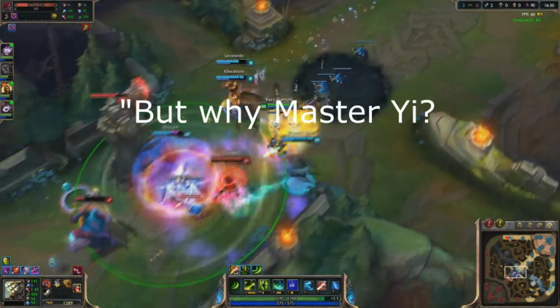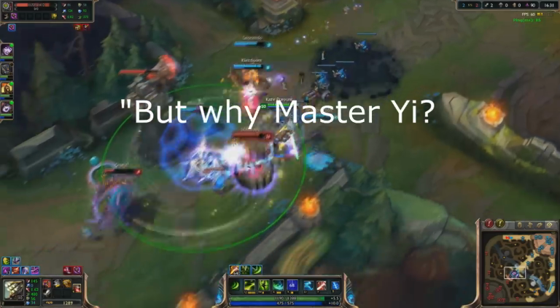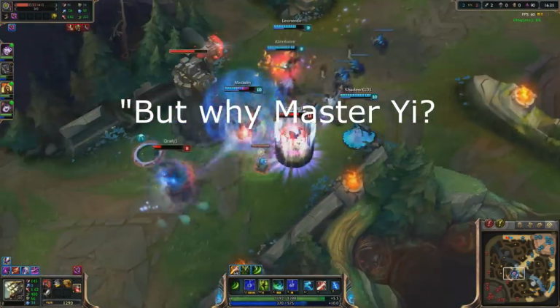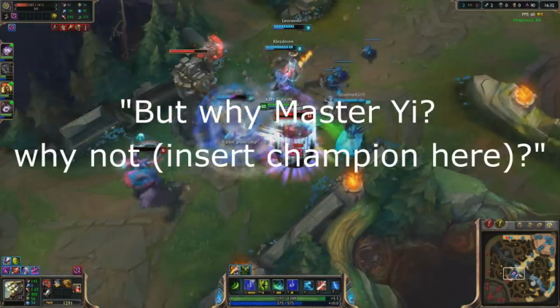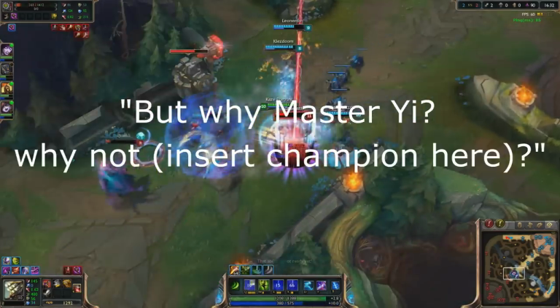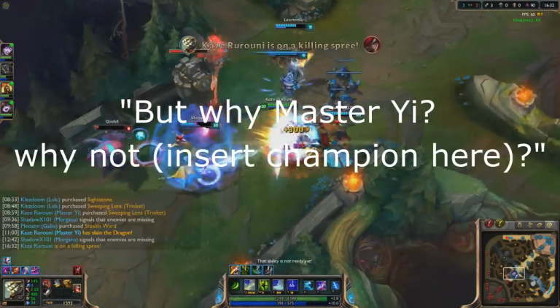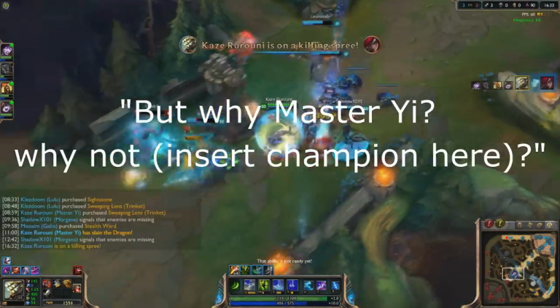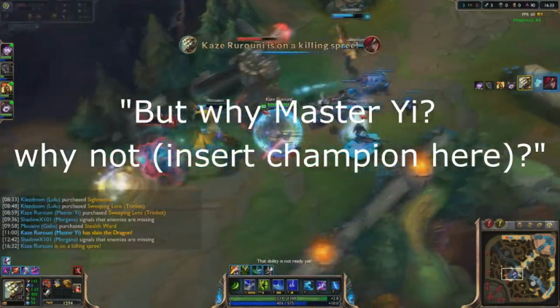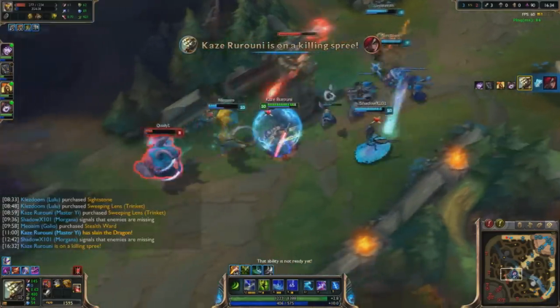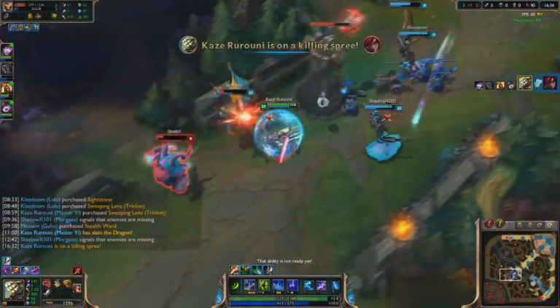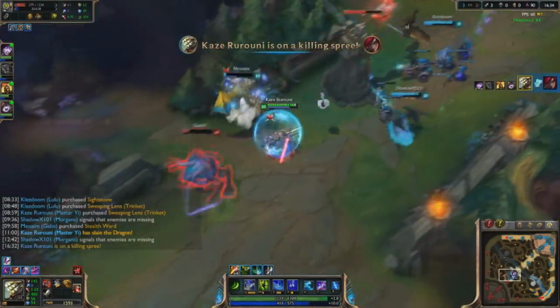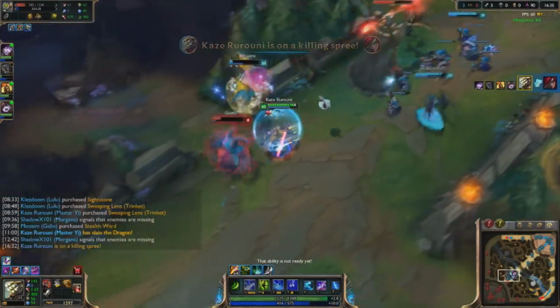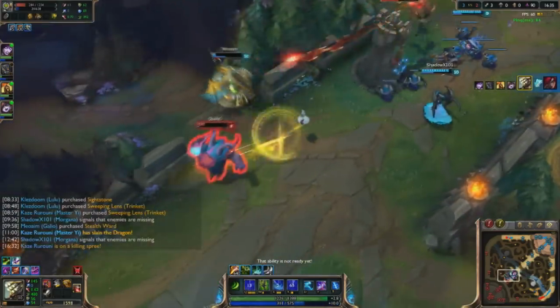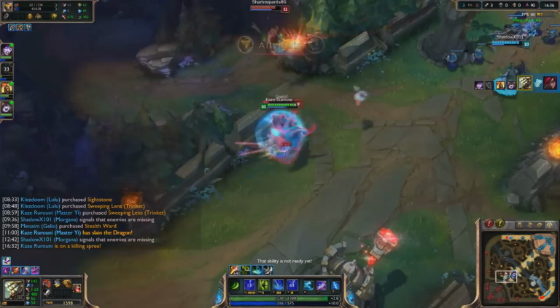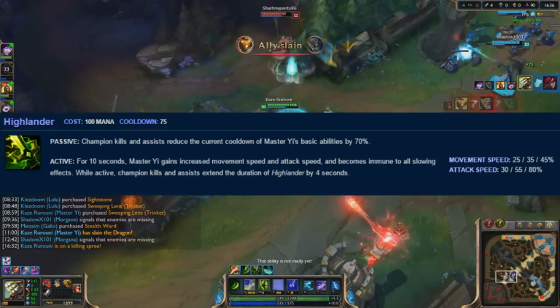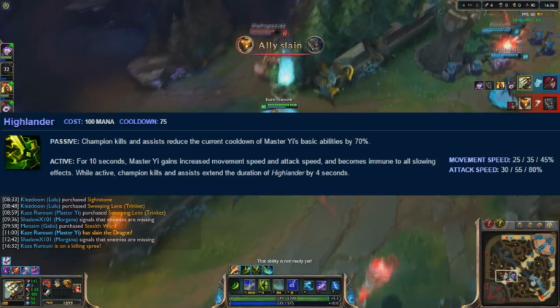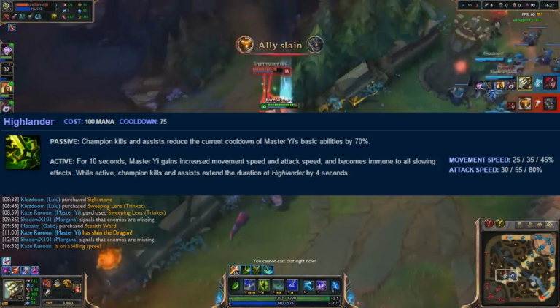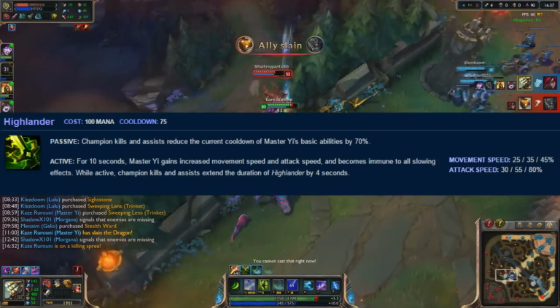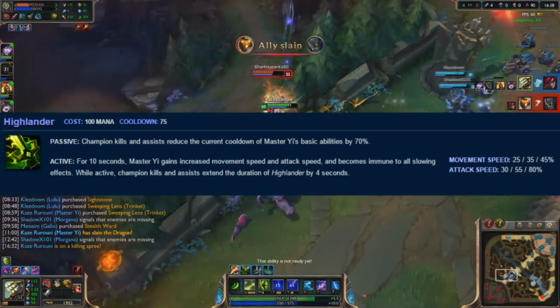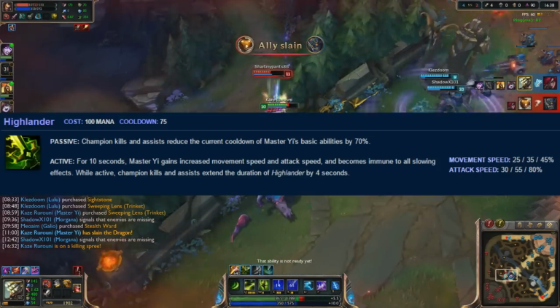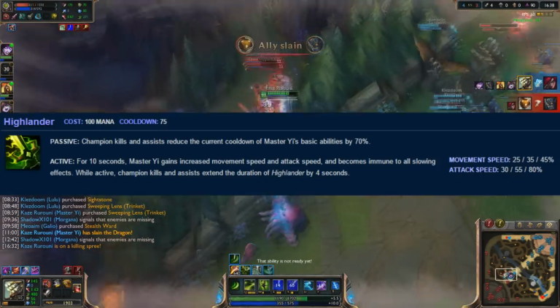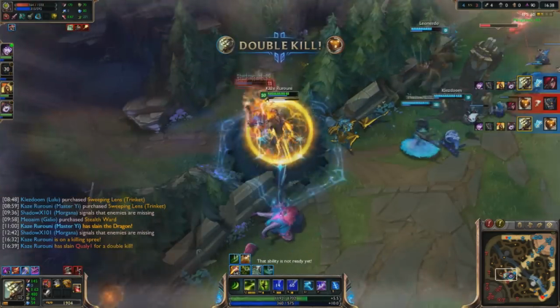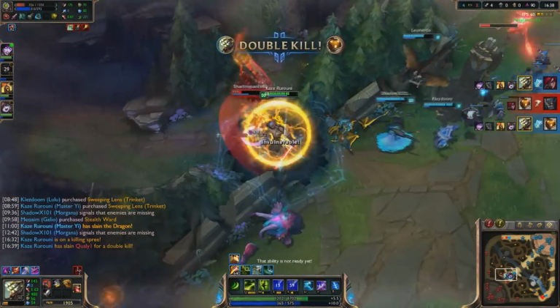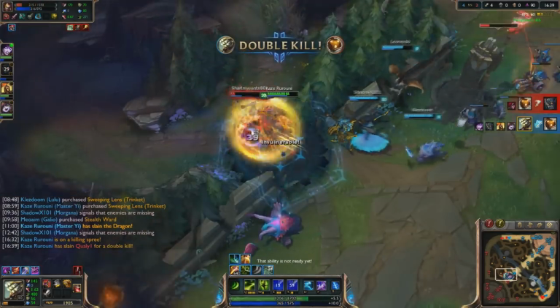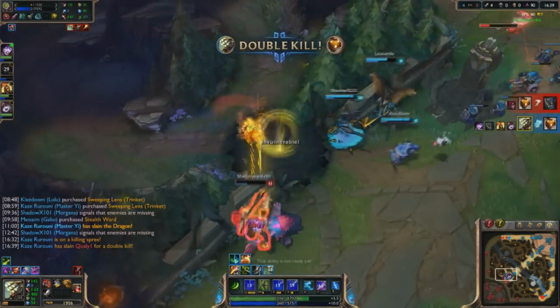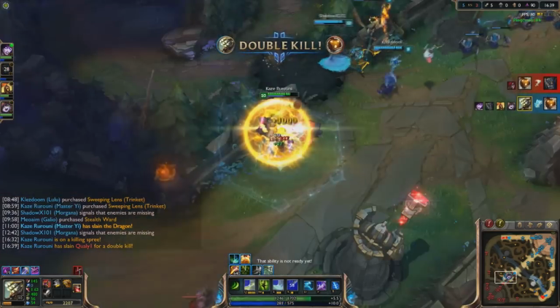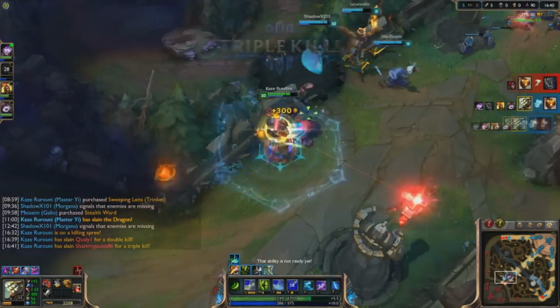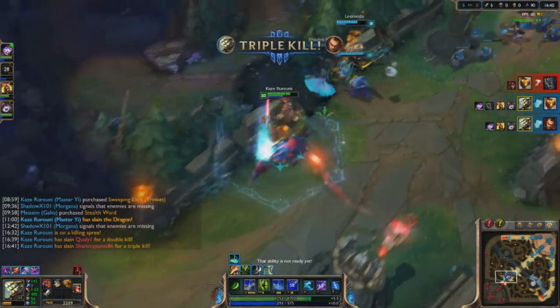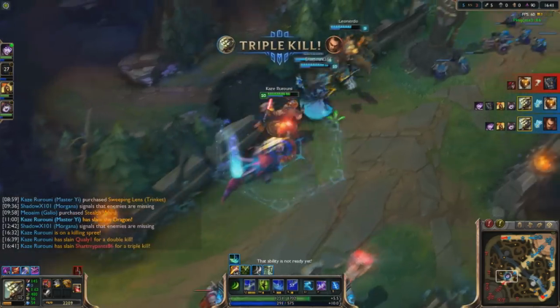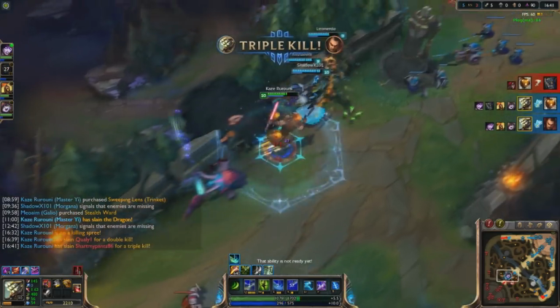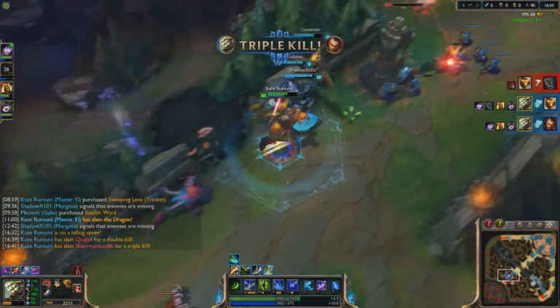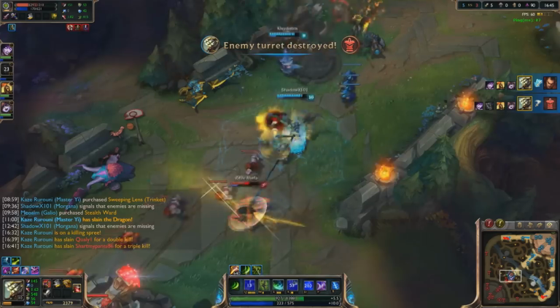But why Master Yi? Why not insert champion here? Simply put, his ultimate fits this the best. The resets, DPS, and movement speed from Highlander combined with all of the buffs from your supports will make it almost impossible to escape or take him down.